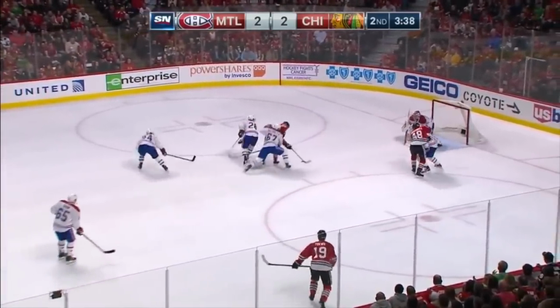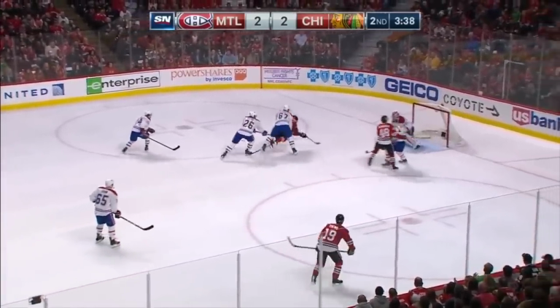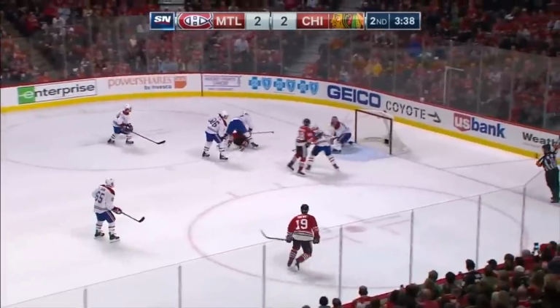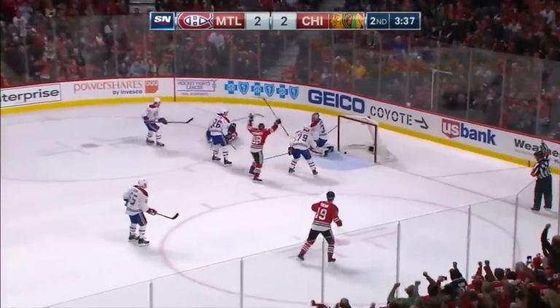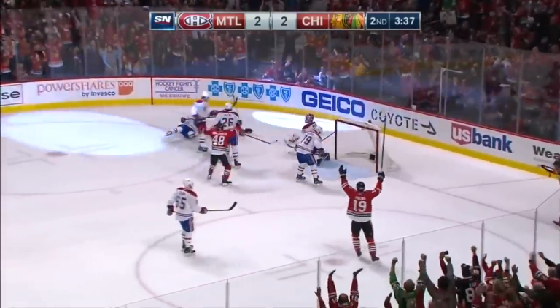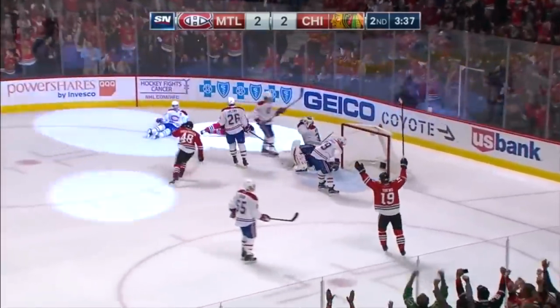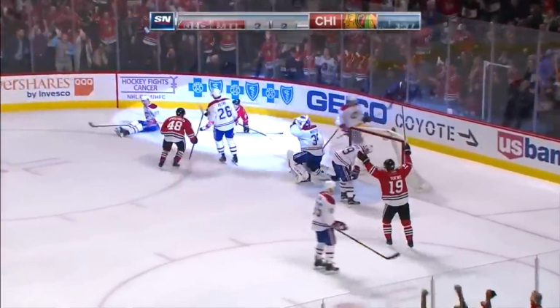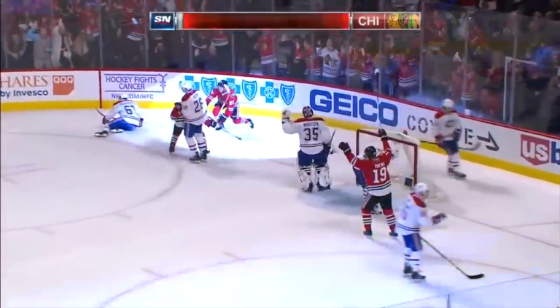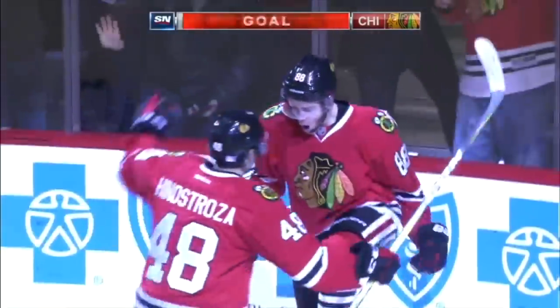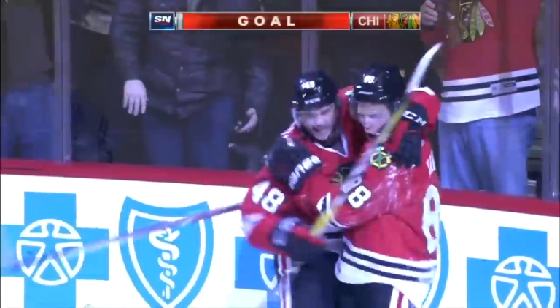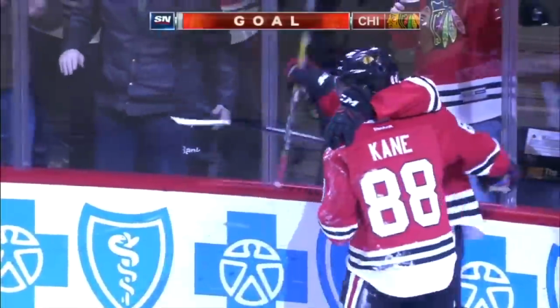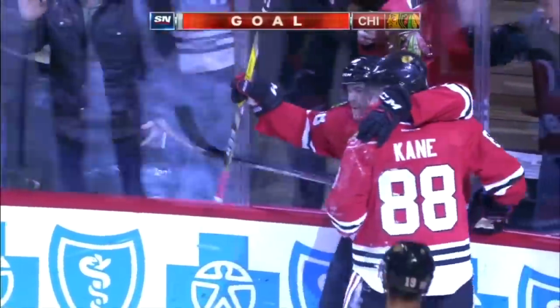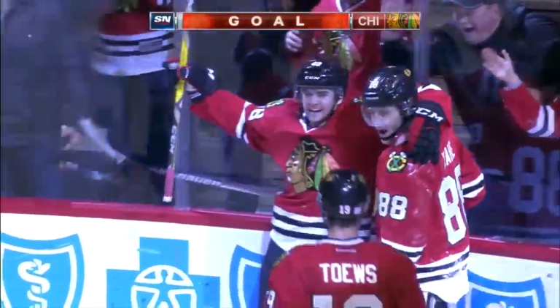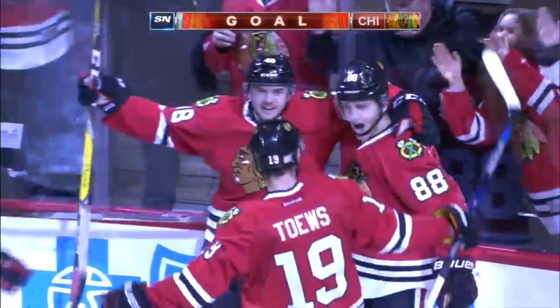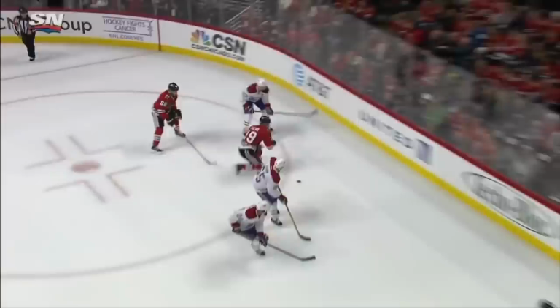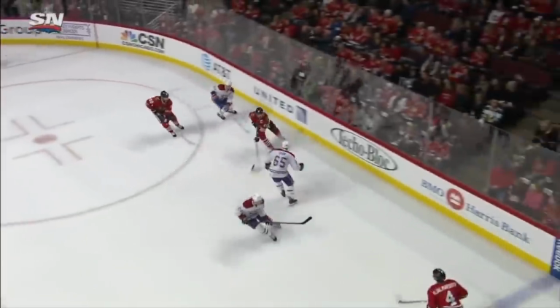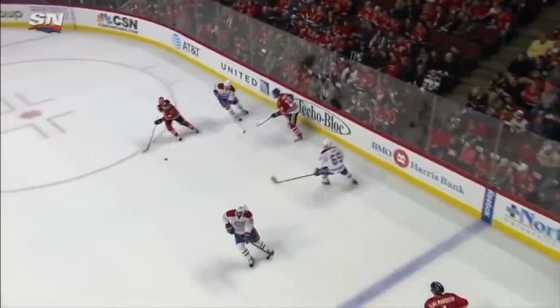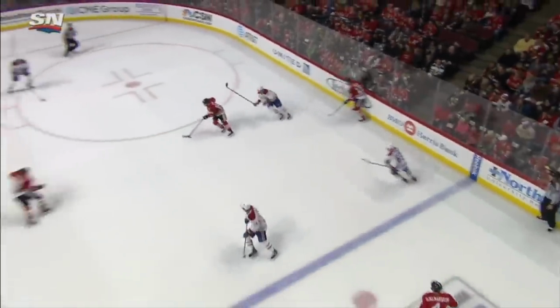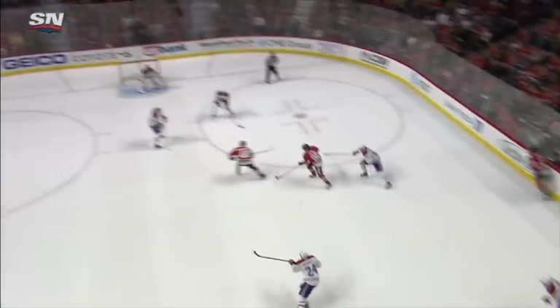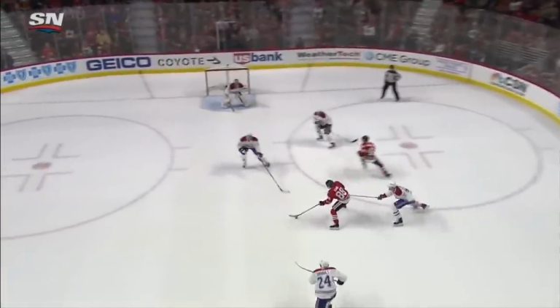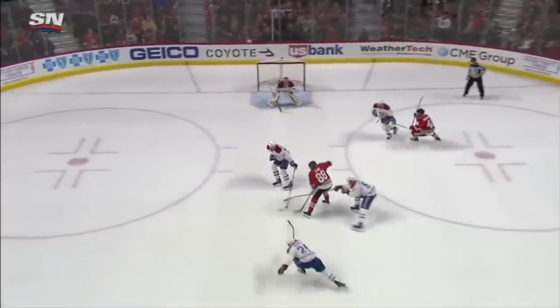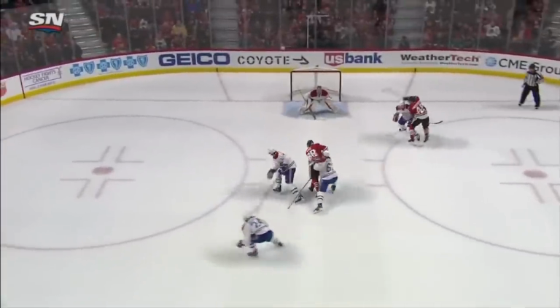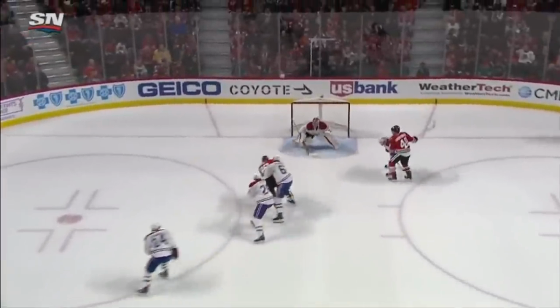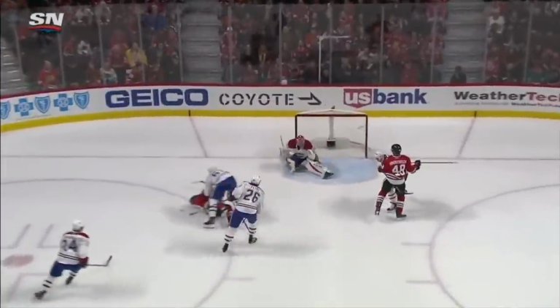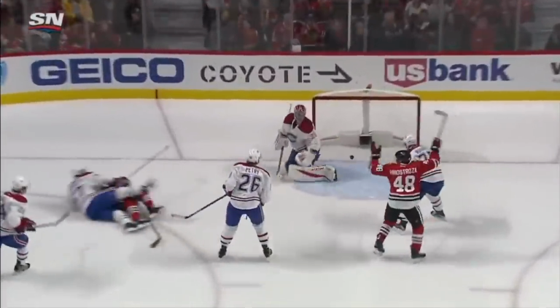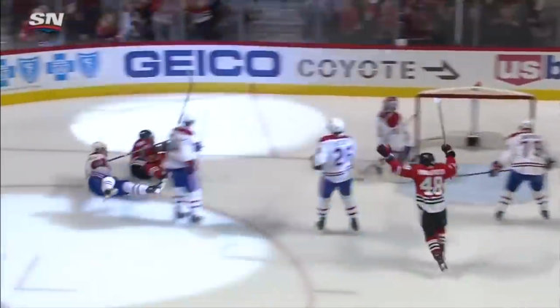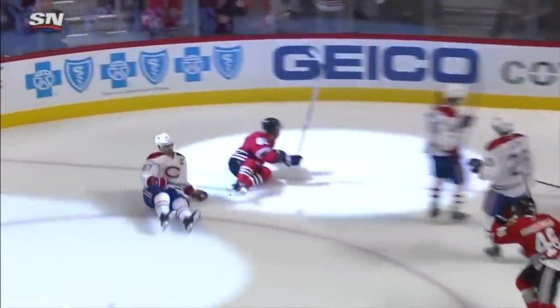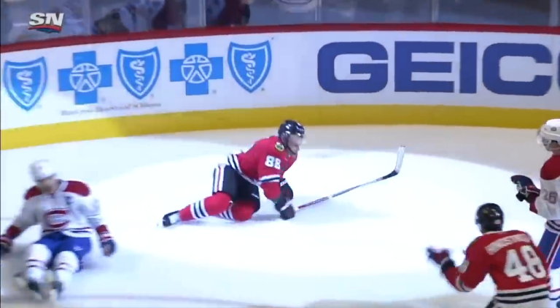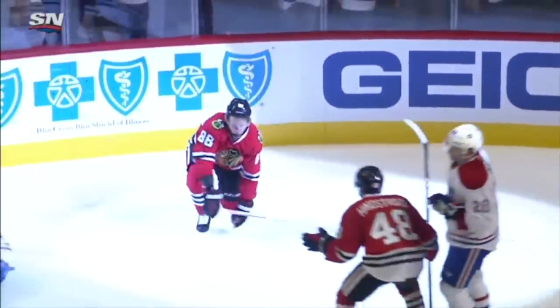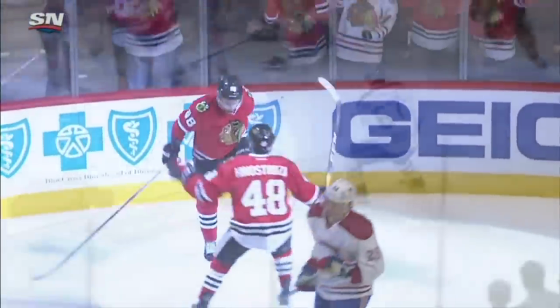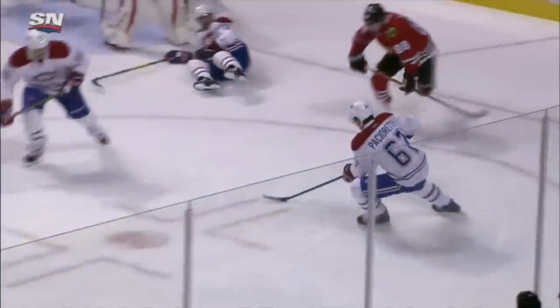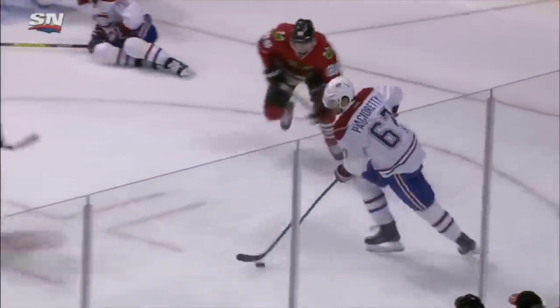Kane dancing in — Kane scores! What a goal by Patrick Kane! That quick stick, and then he whacks it right to Kane, and Kane with his magic. All is that magic.